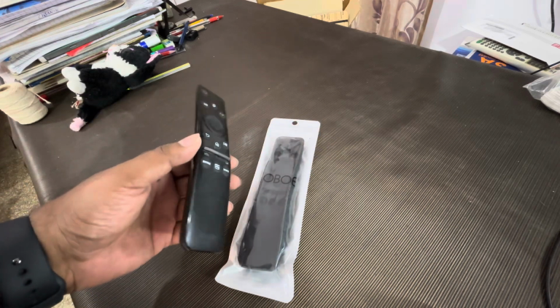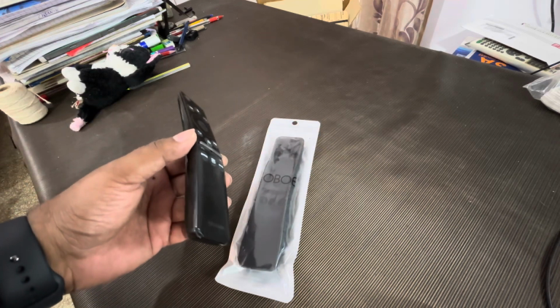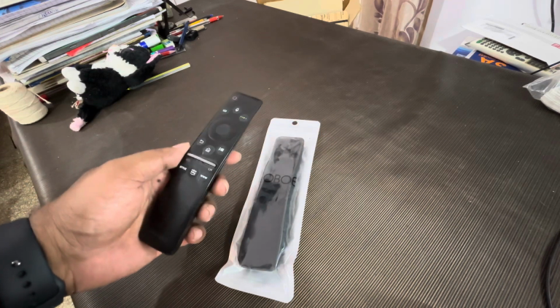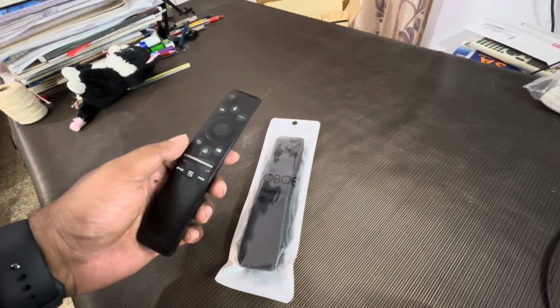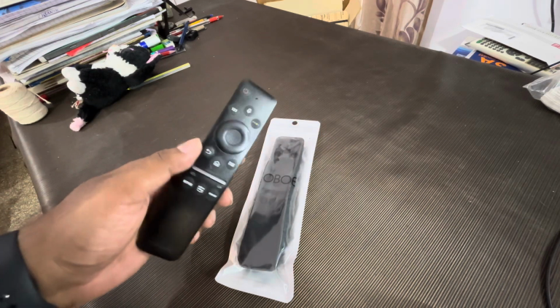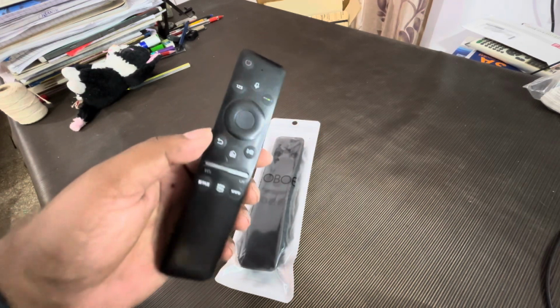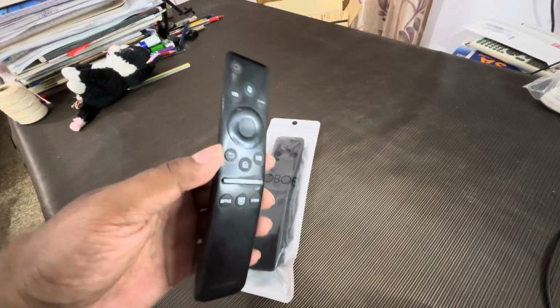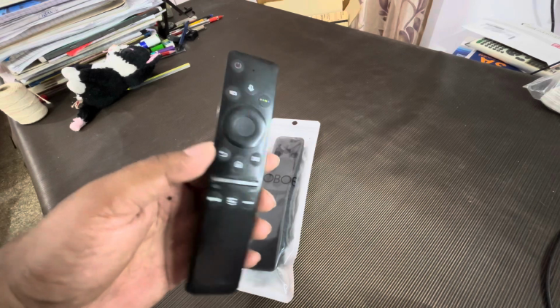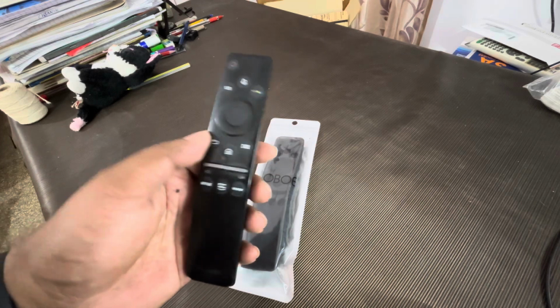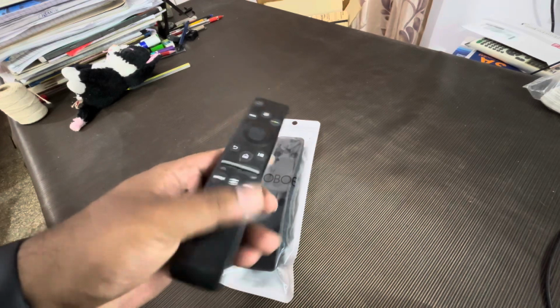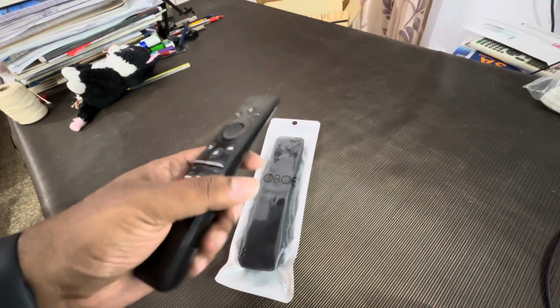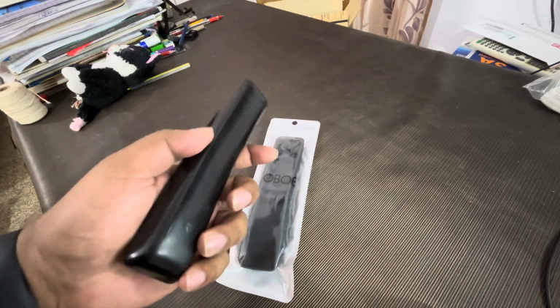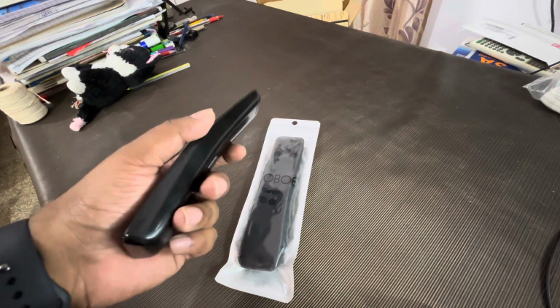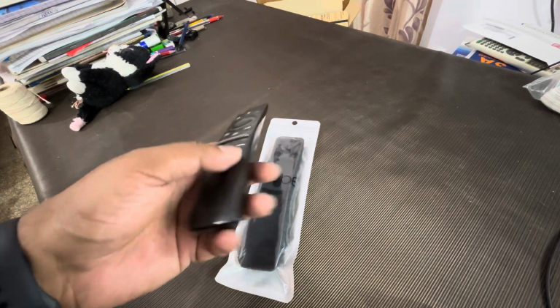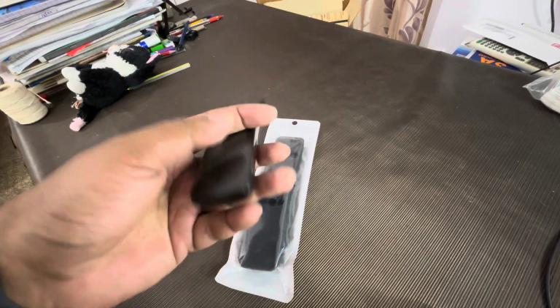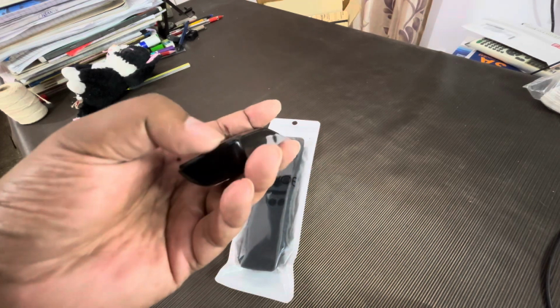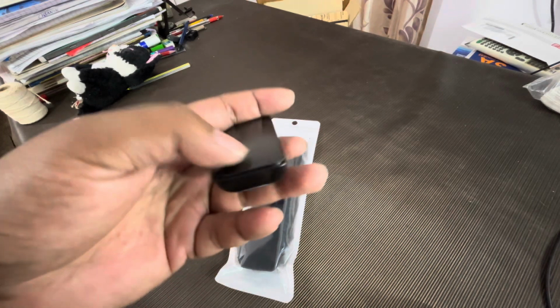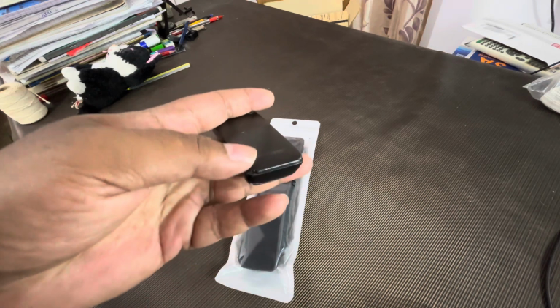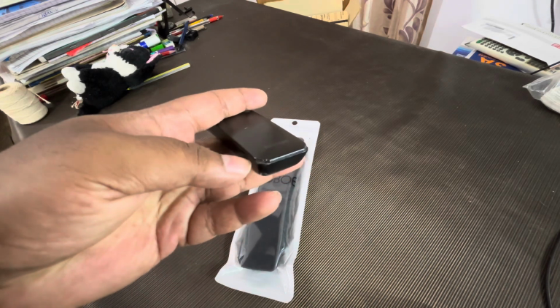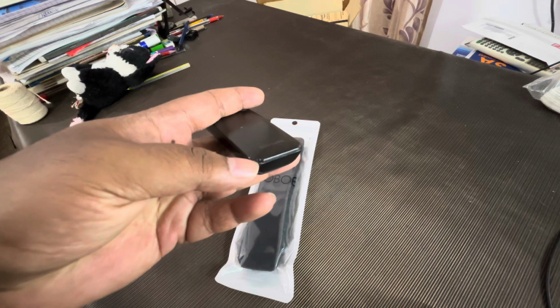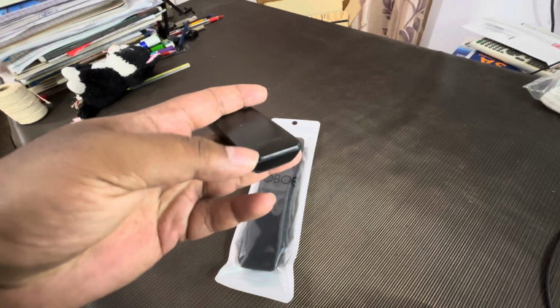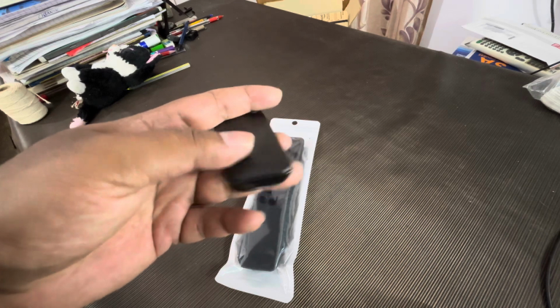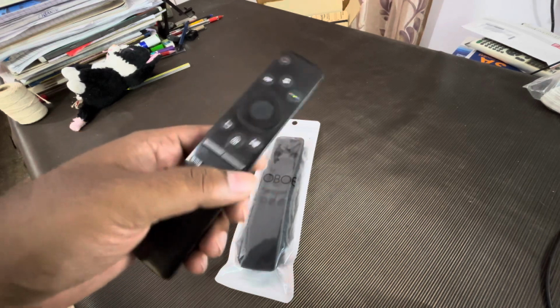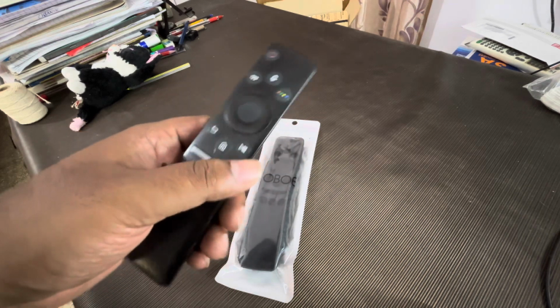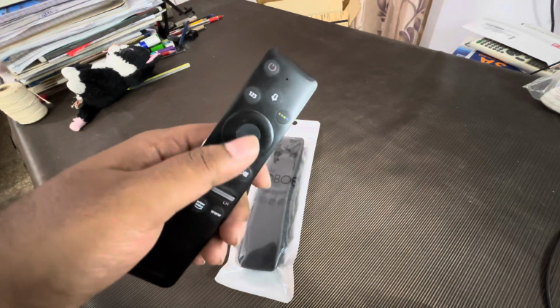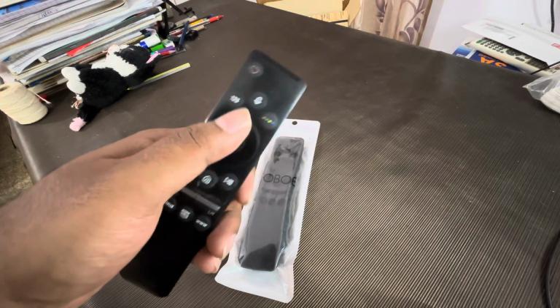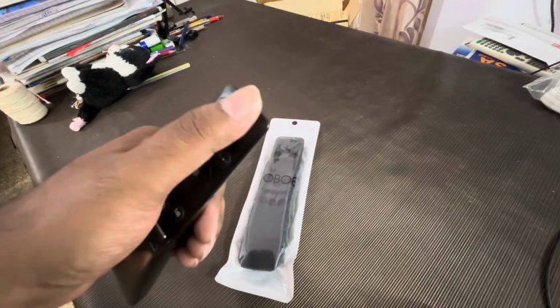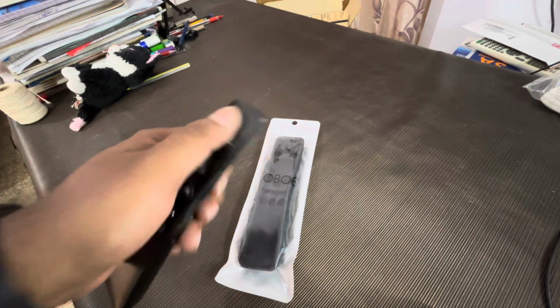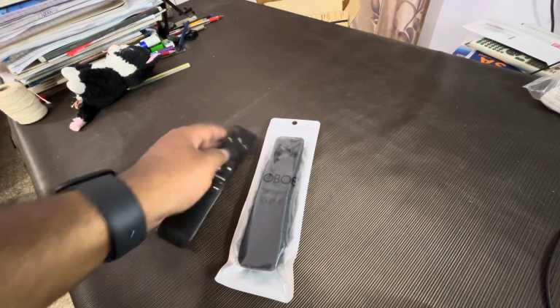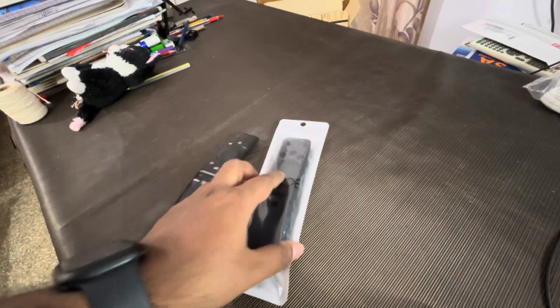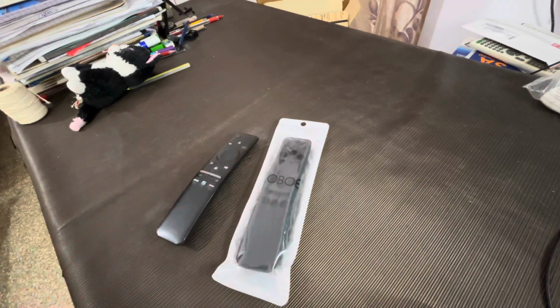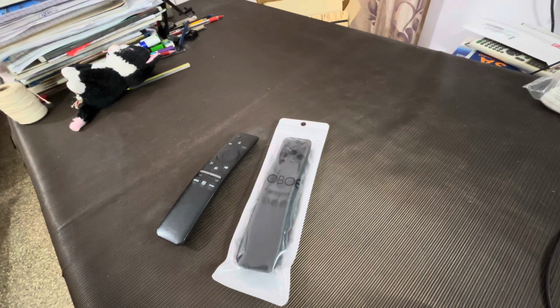Almost more than five to six years old hoga, shayad, so halat bhi iska utna theek nahi hai. Yahan corners mein sab thoda plastic chala gaya hai, to keep it safe maine yeh cover liya hai.